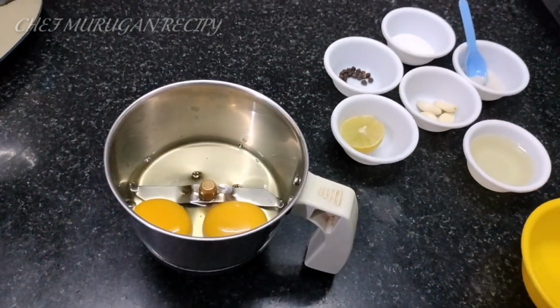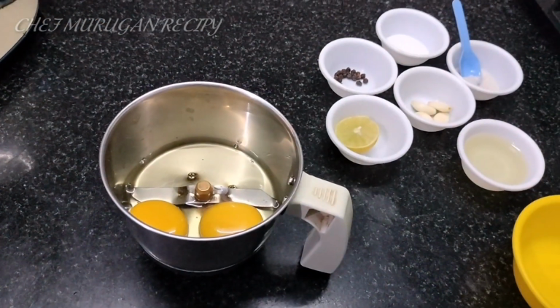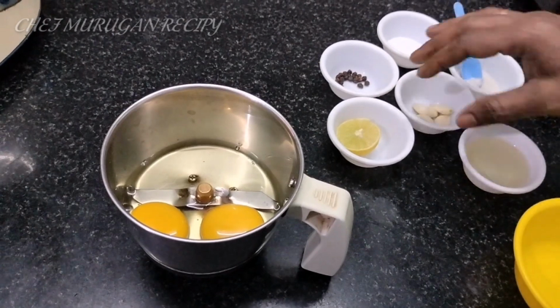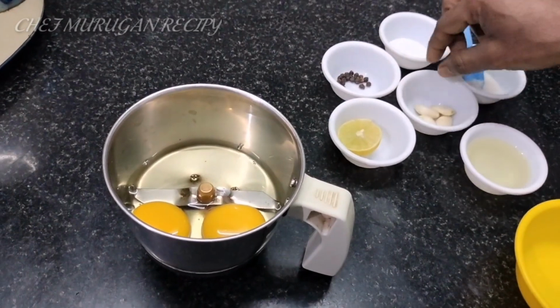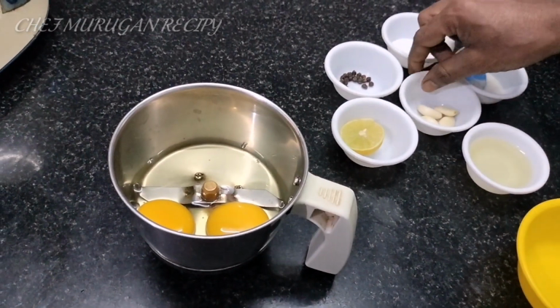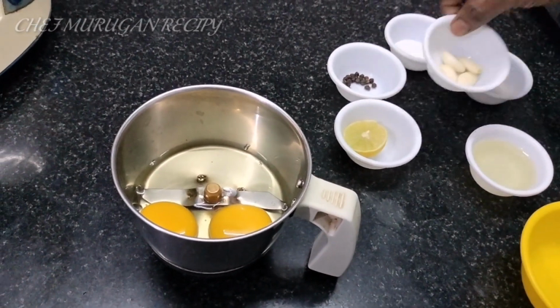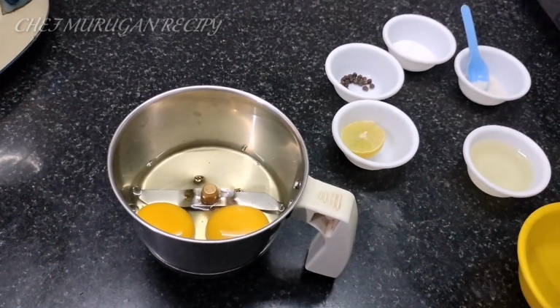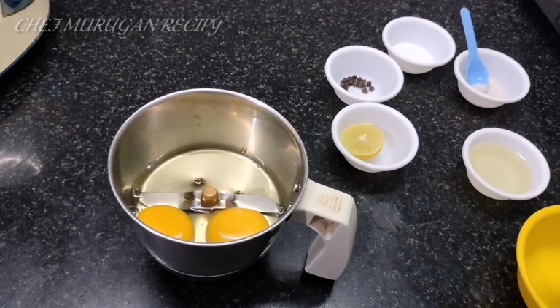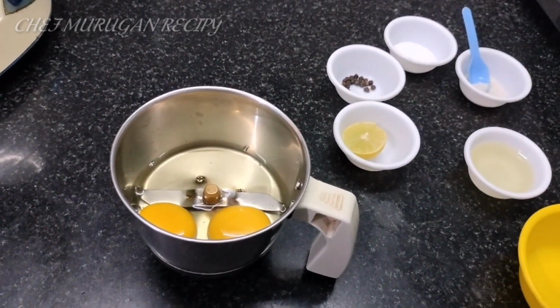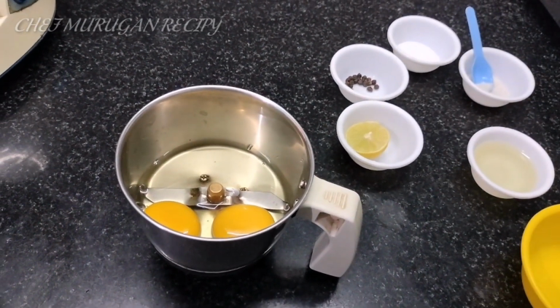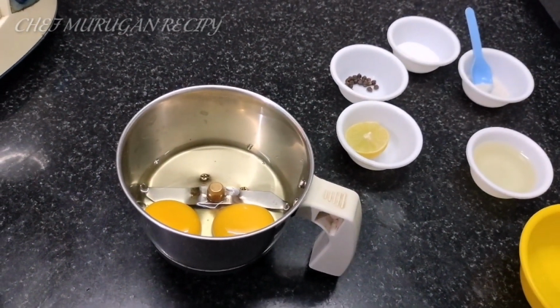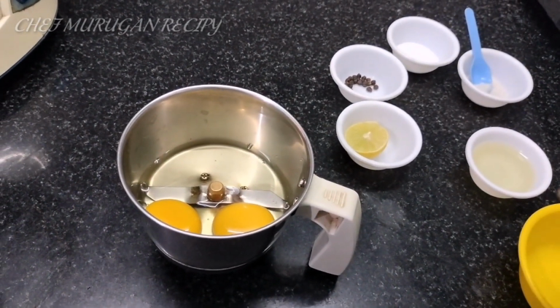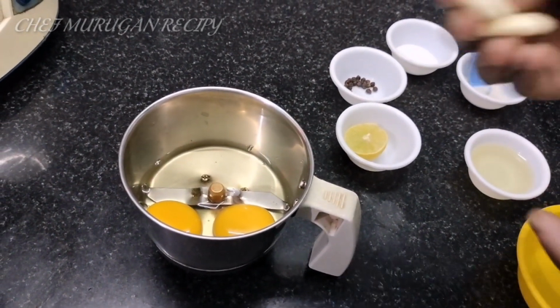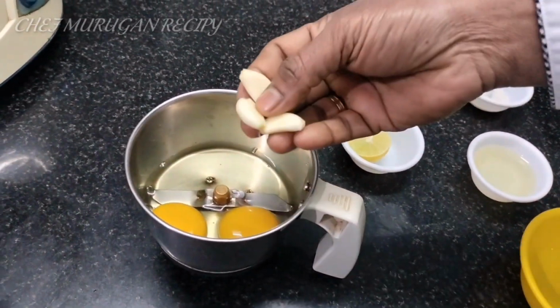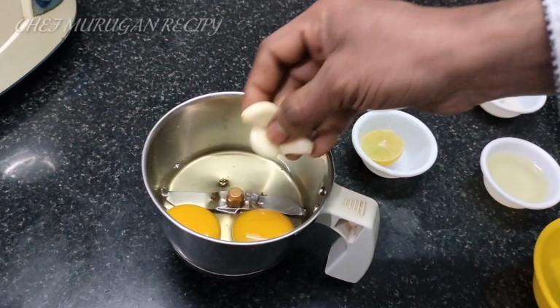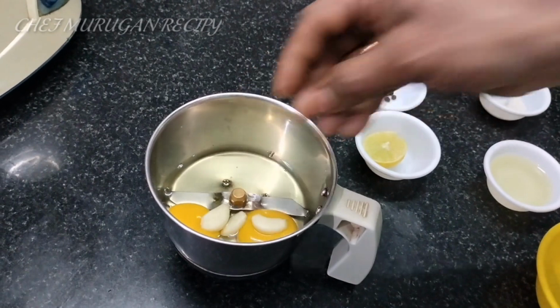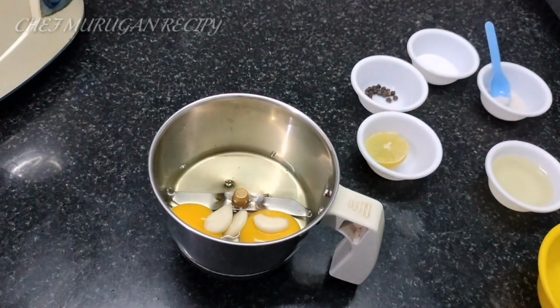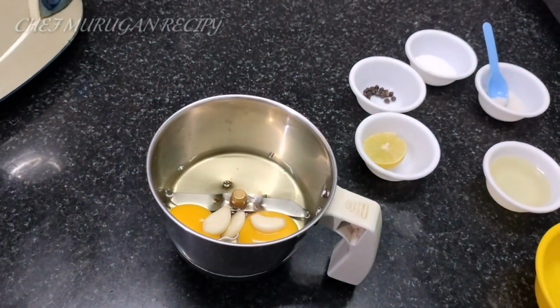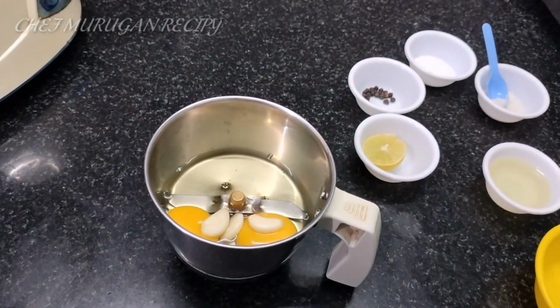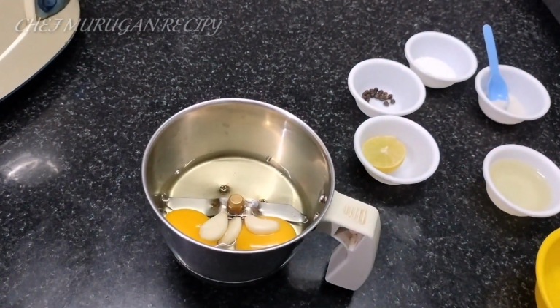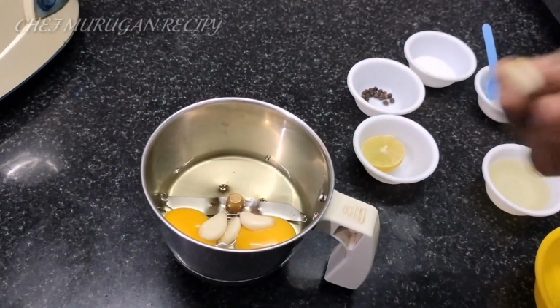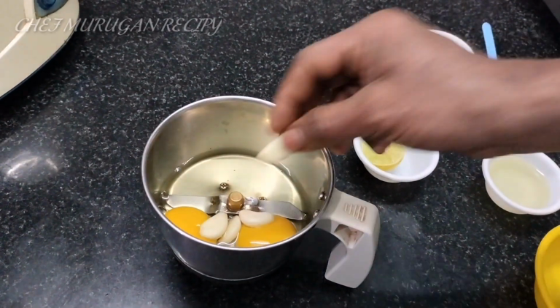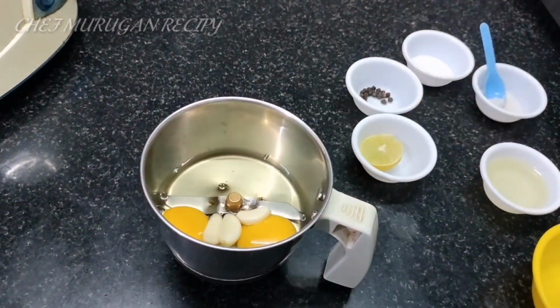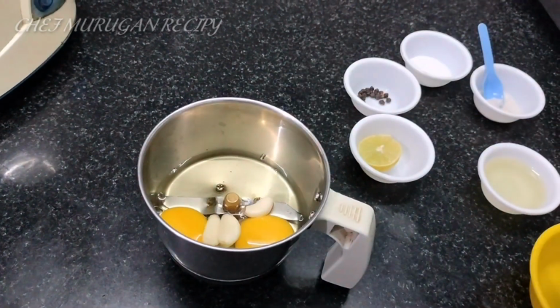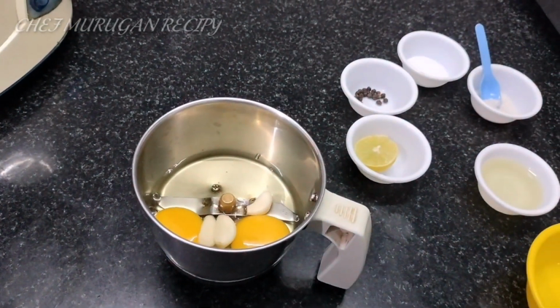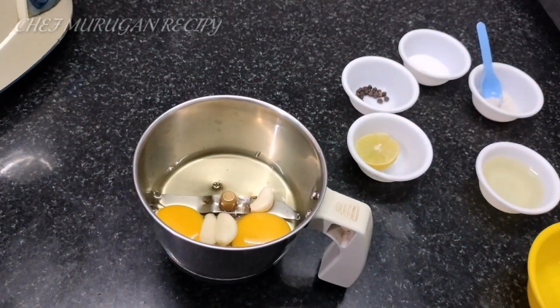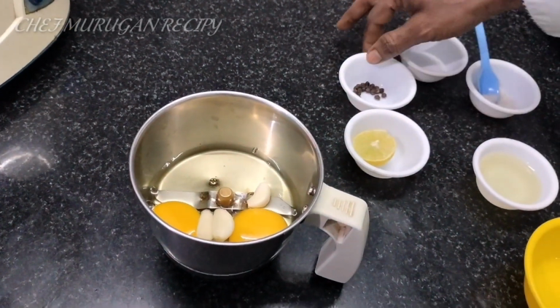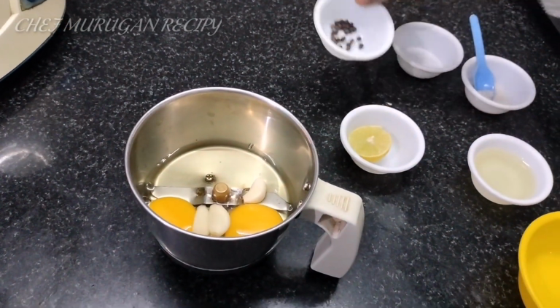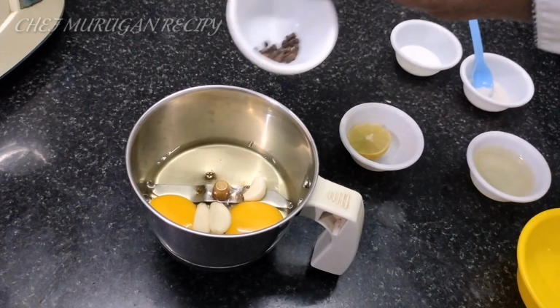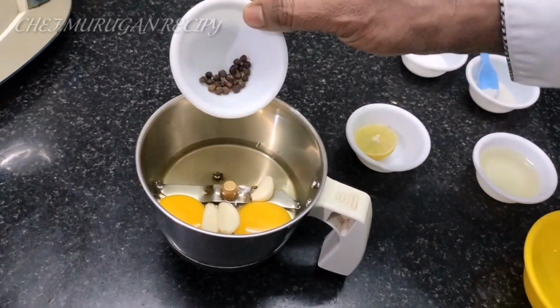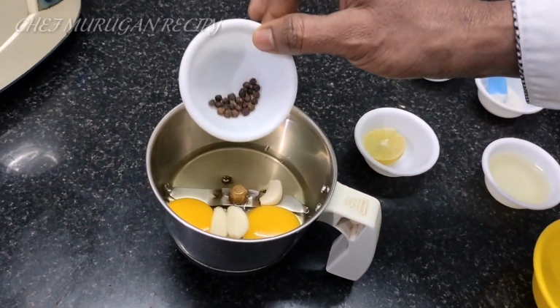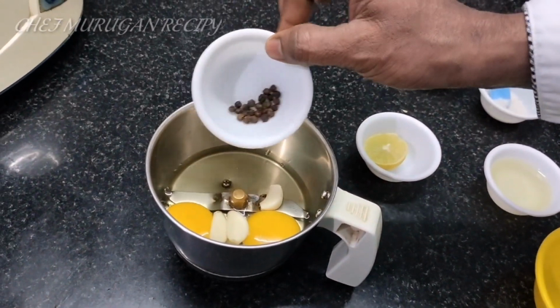If you want to cook it, you can add 3 pieces of garlic. You can add 4 pieces of flavor and 1 cup of garlic.